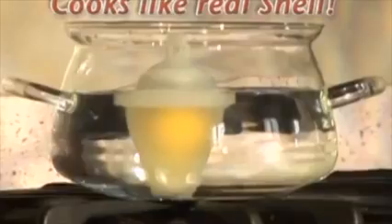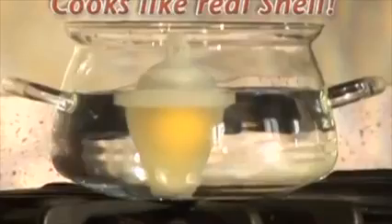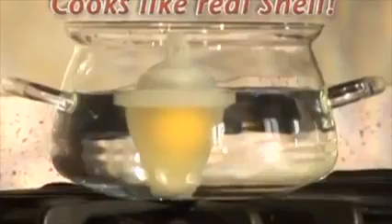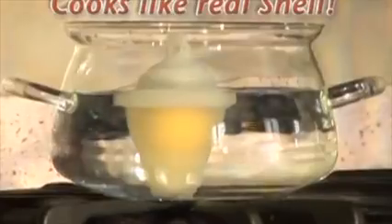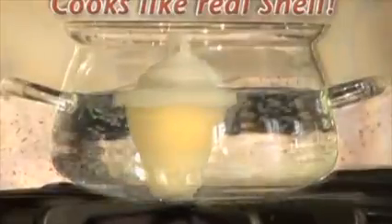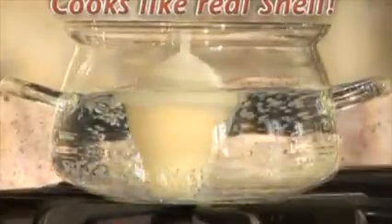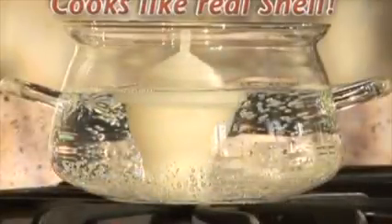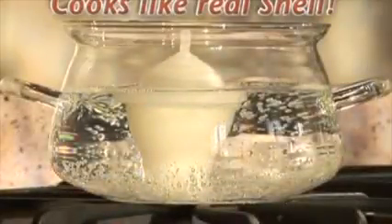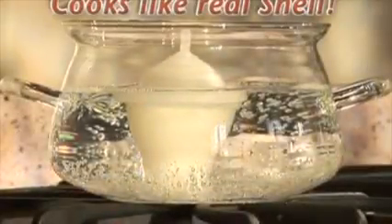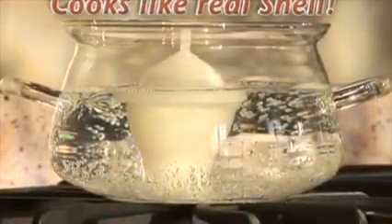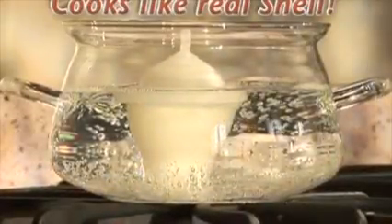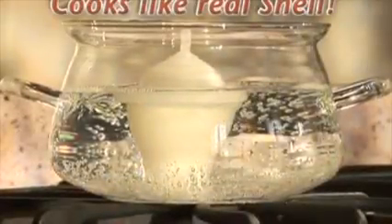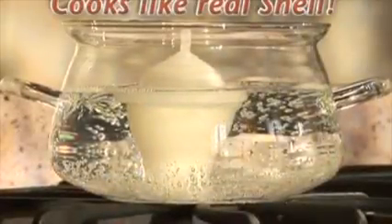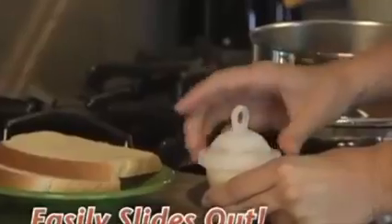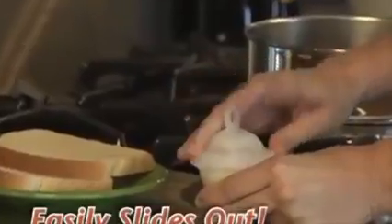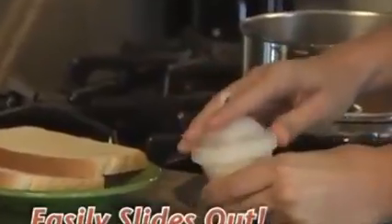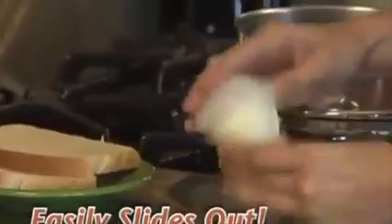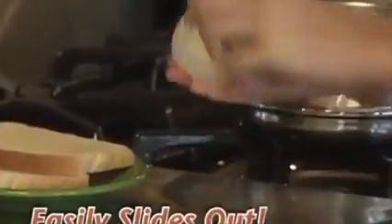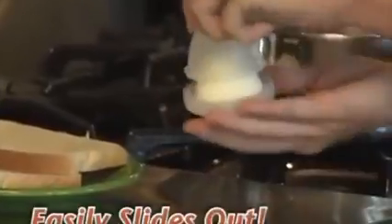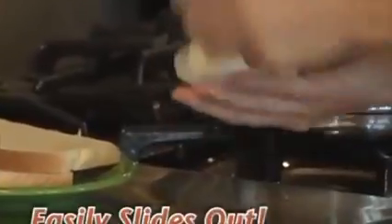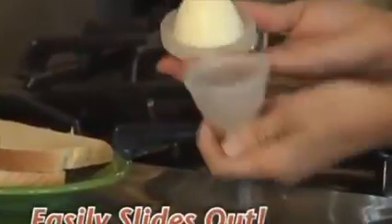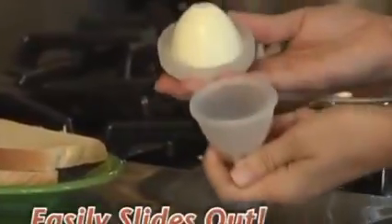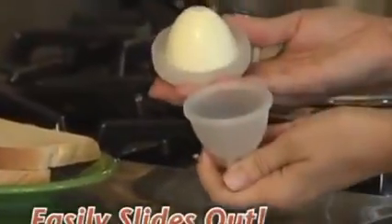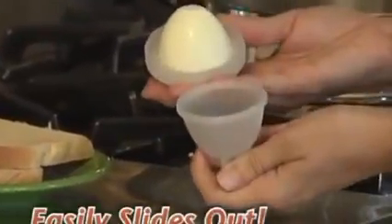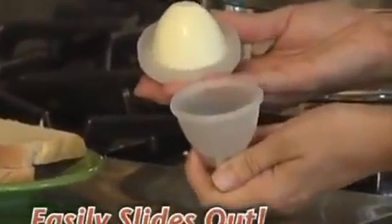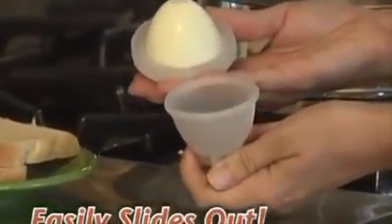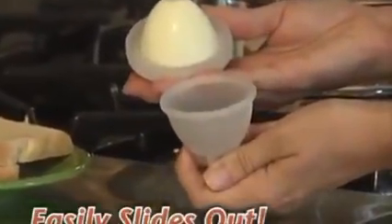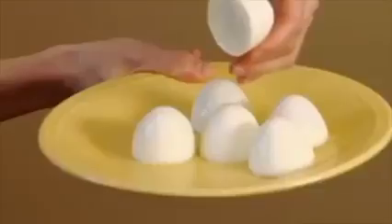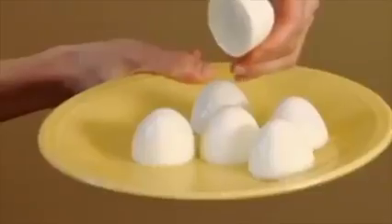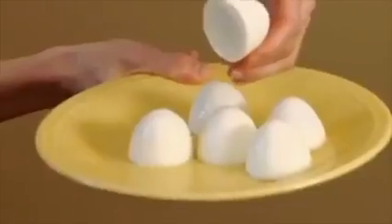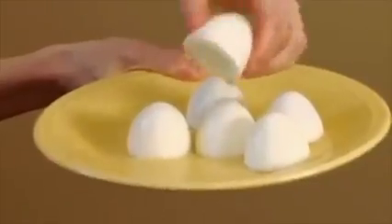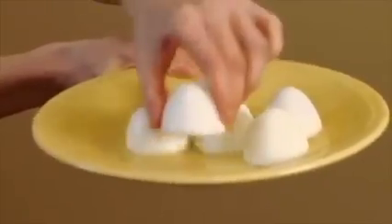Look inside. Eggies cook your eggs just like a real shell, and the non-stick interior means the egg slides right out when you're done. And here's something neat.